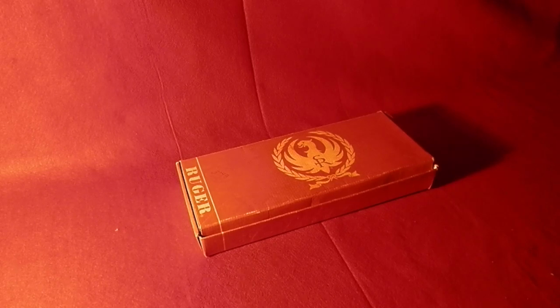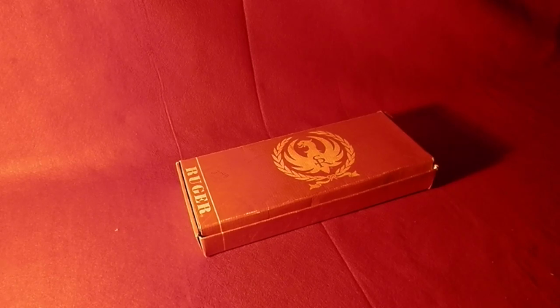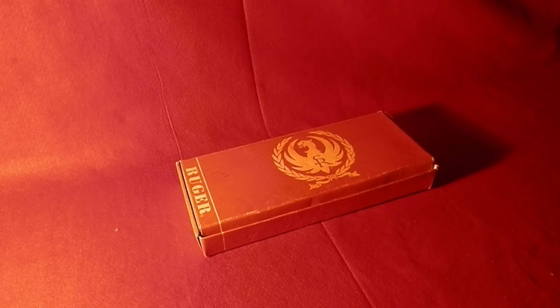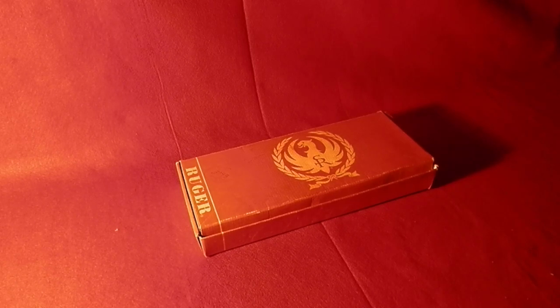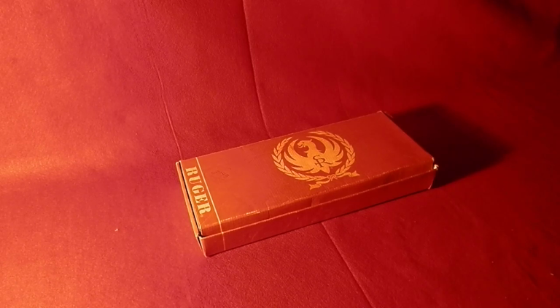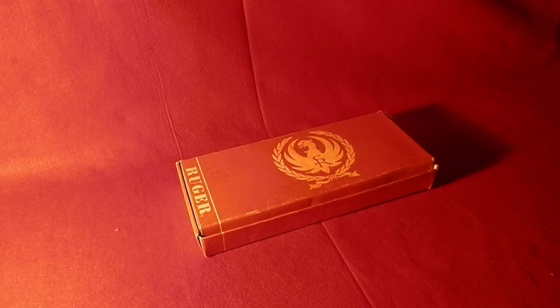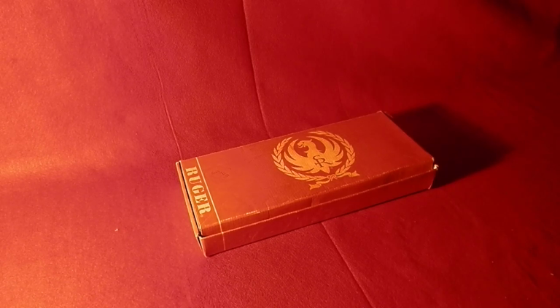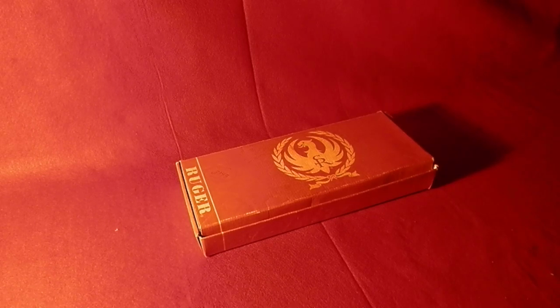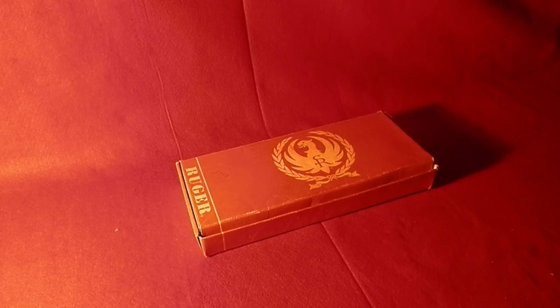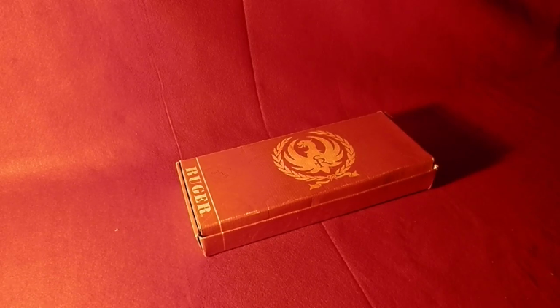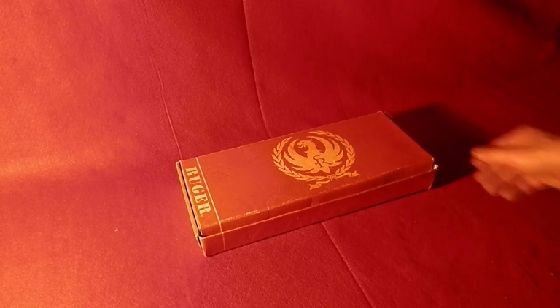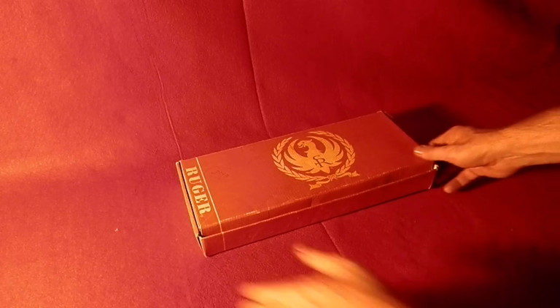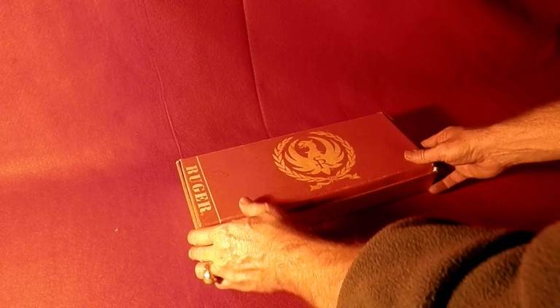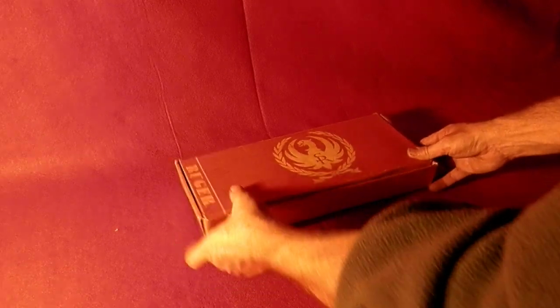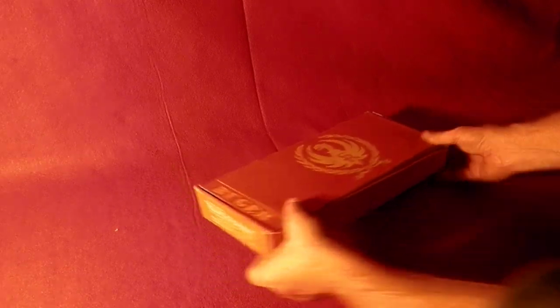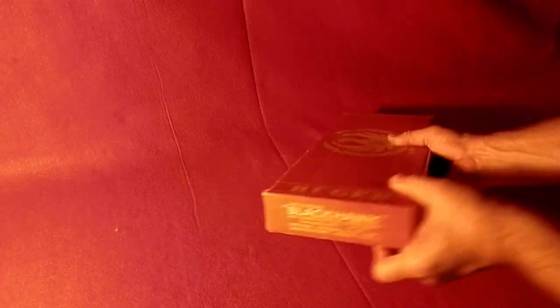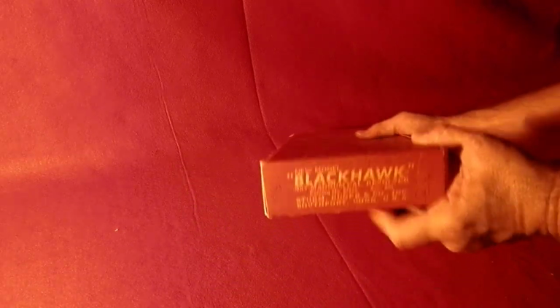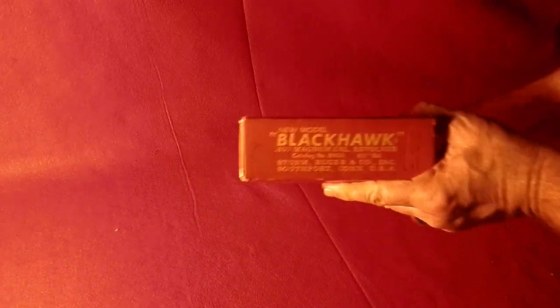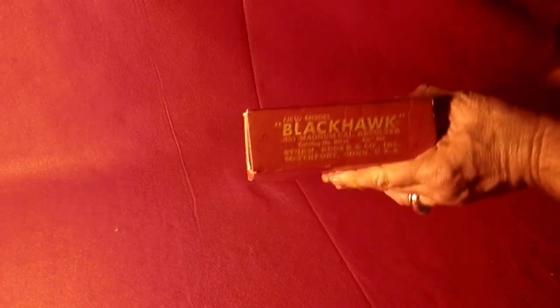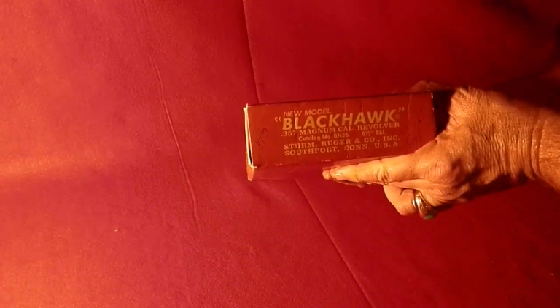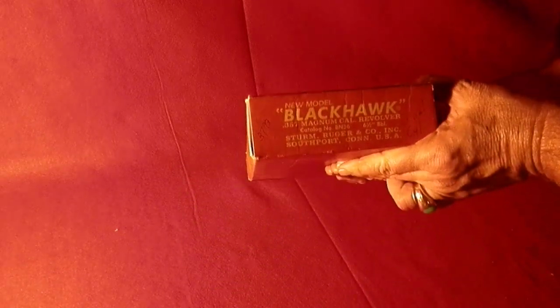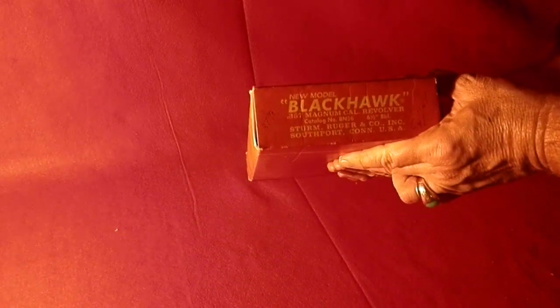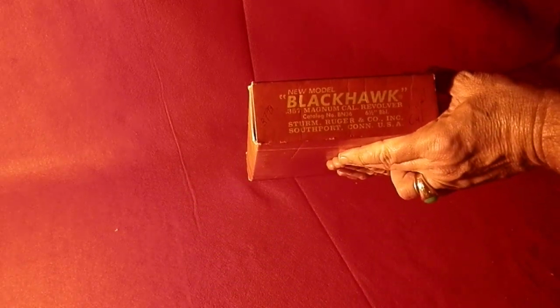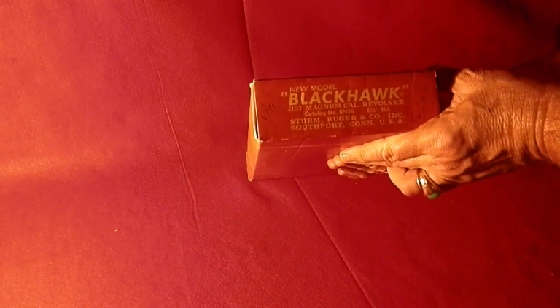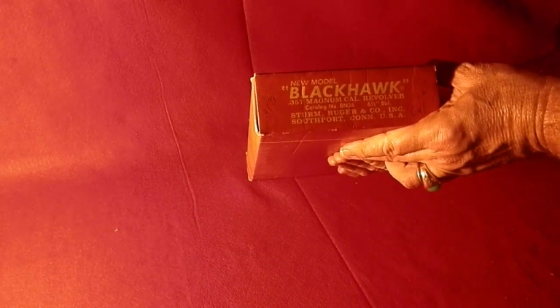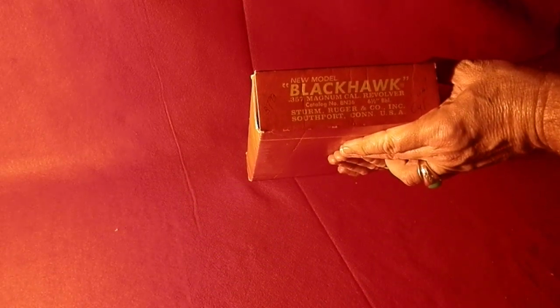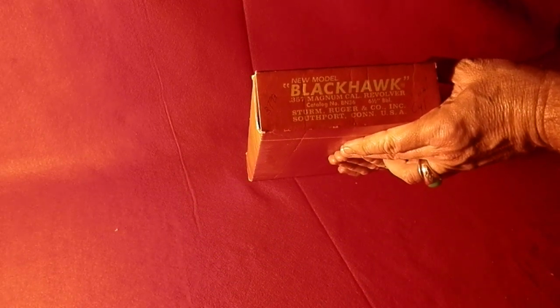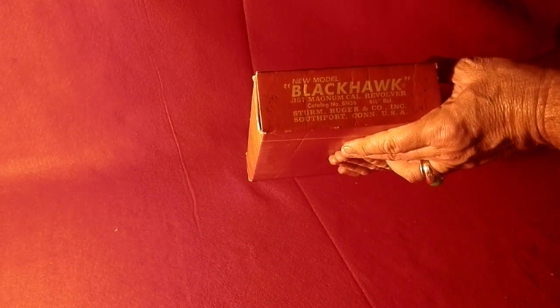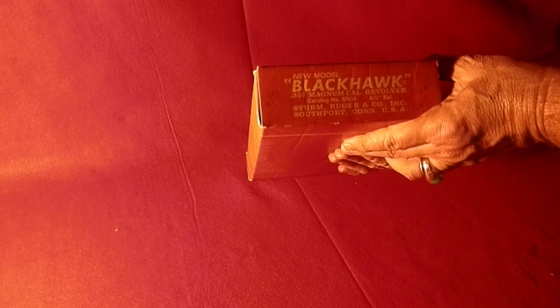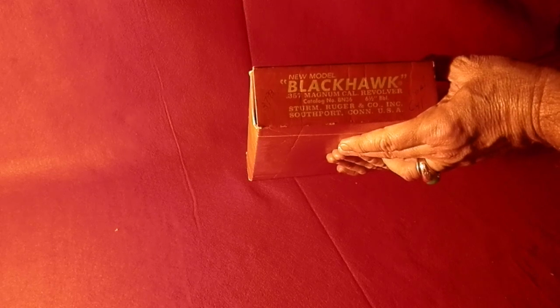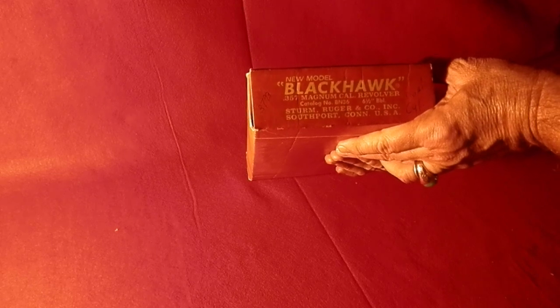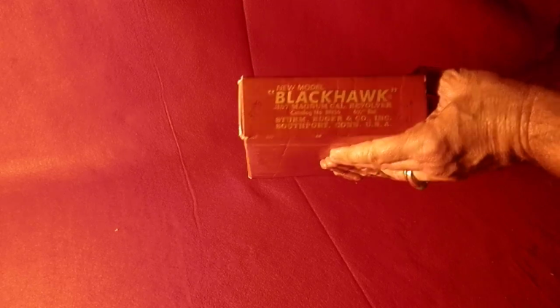Okay everybody, here's our Ruger Blackhawk. It's a six and a half inch barrel, 357, also shoots 38 special.